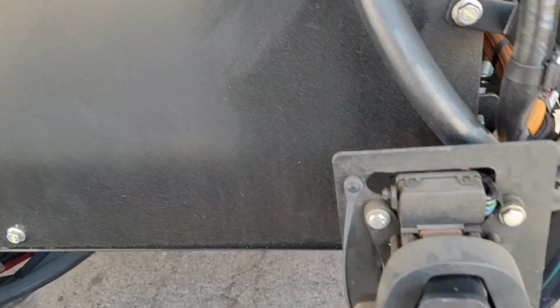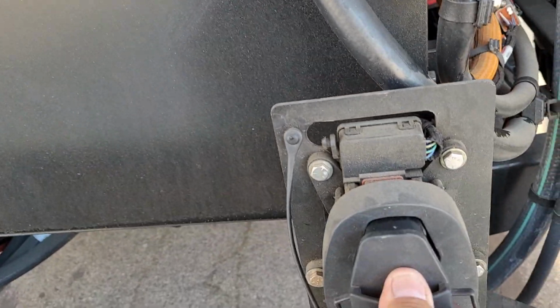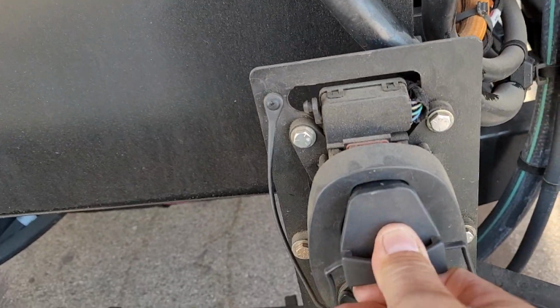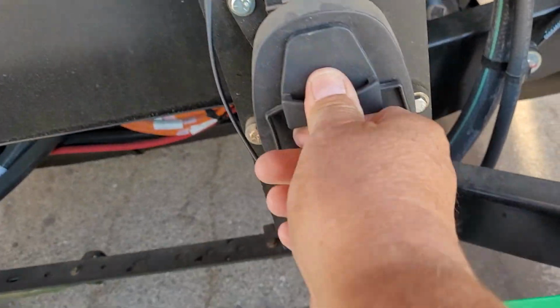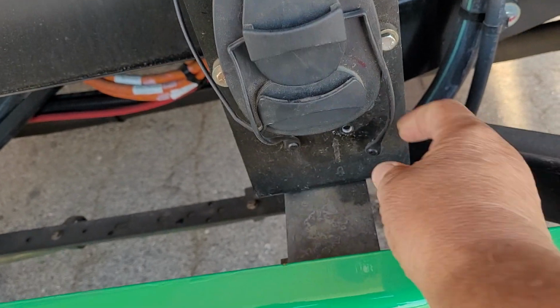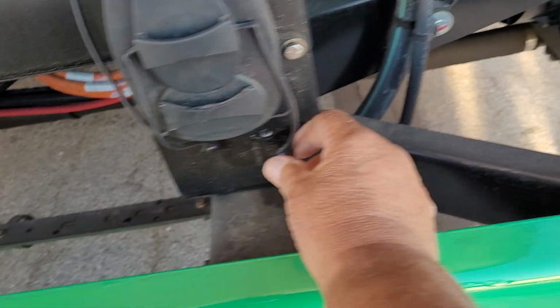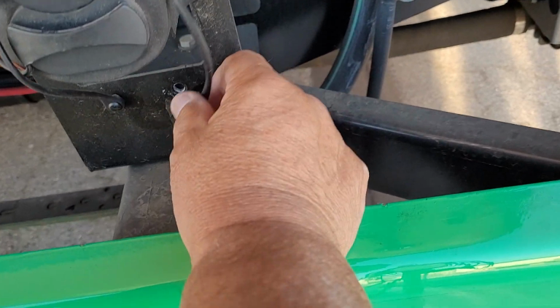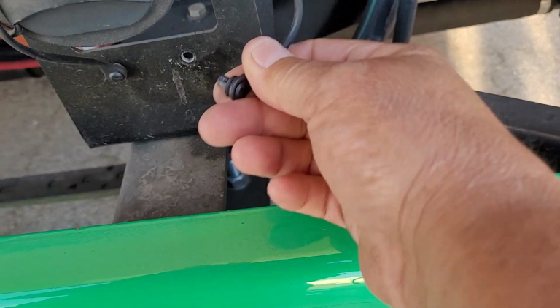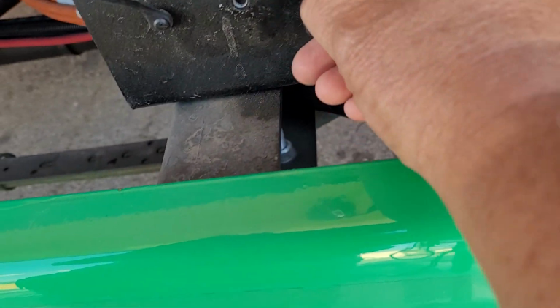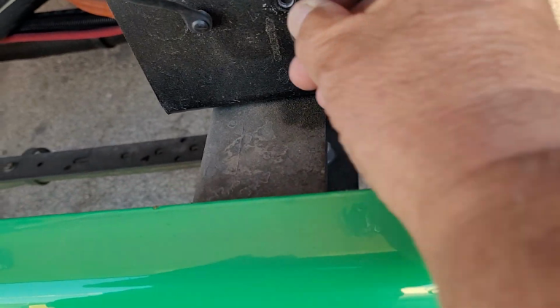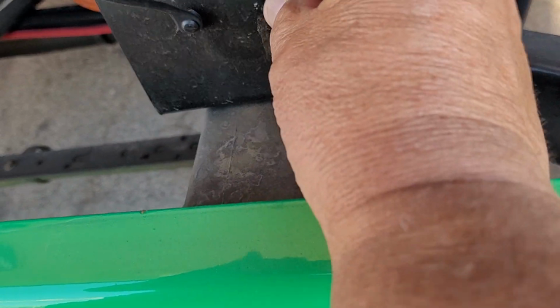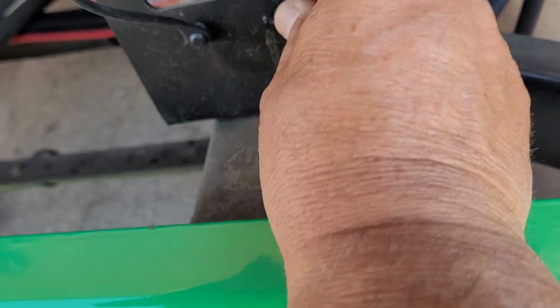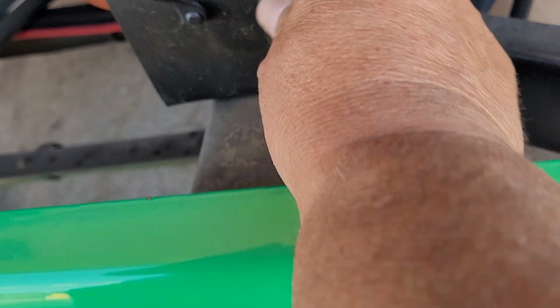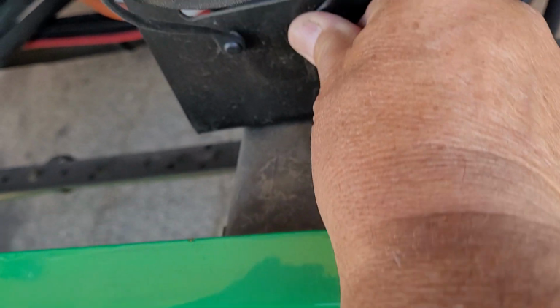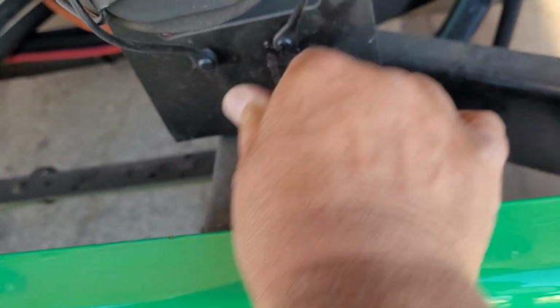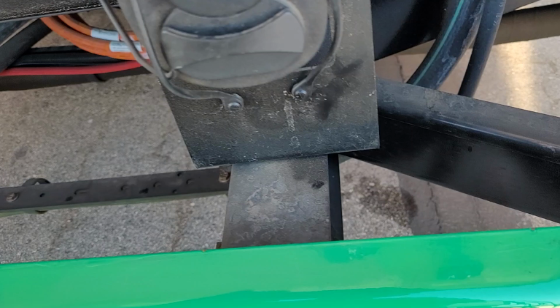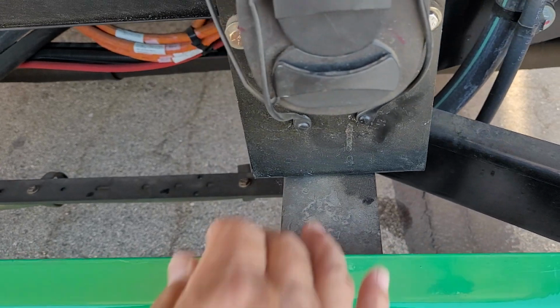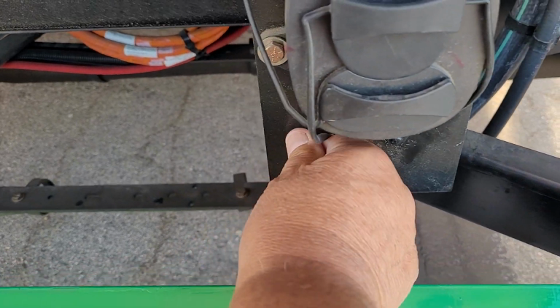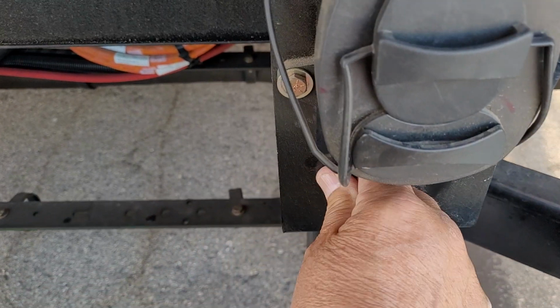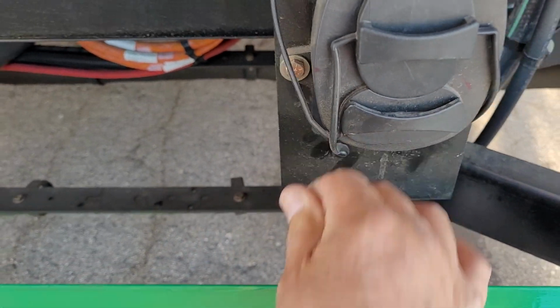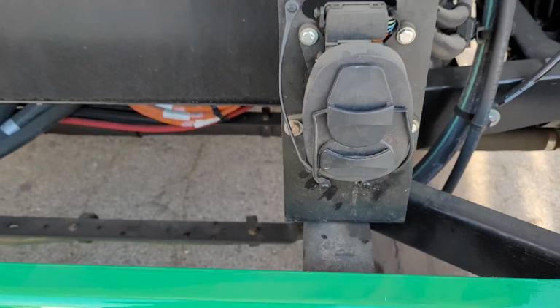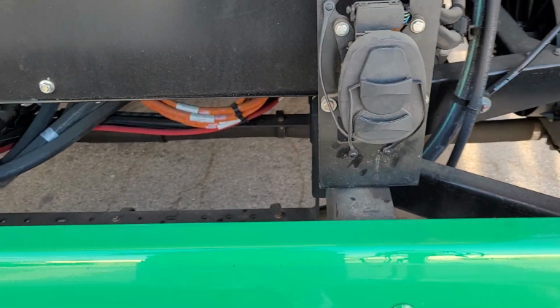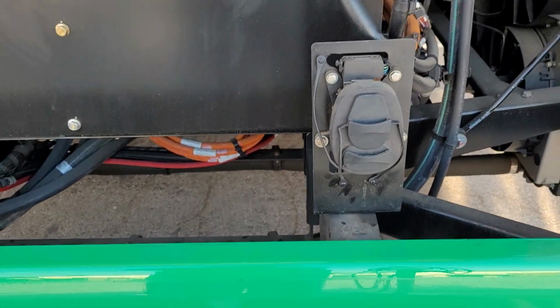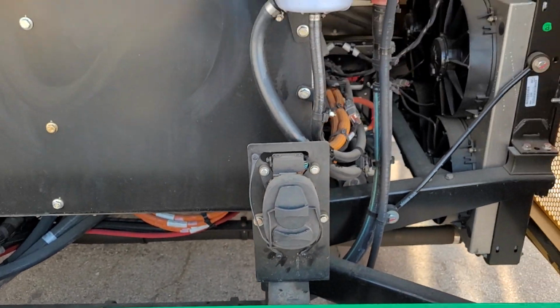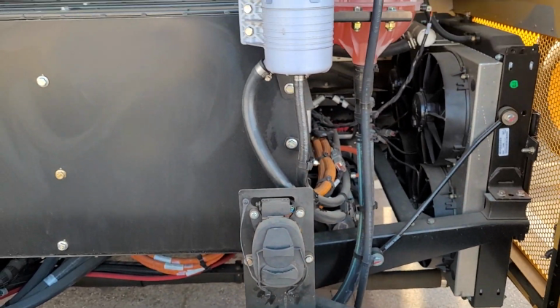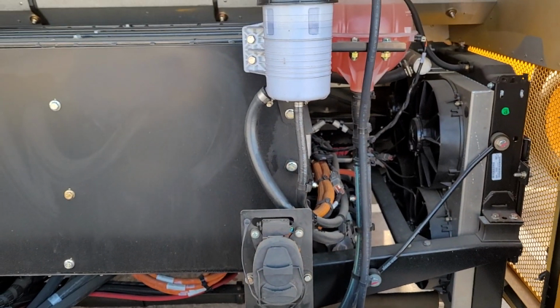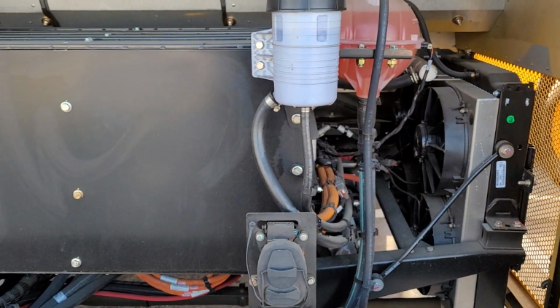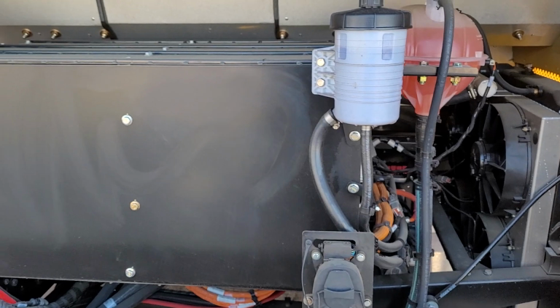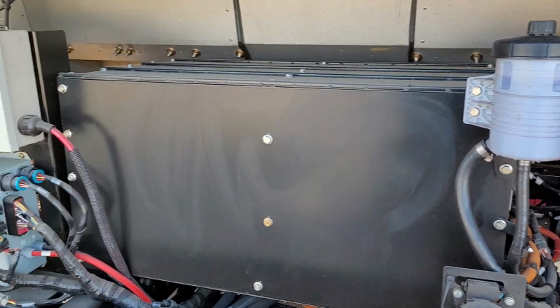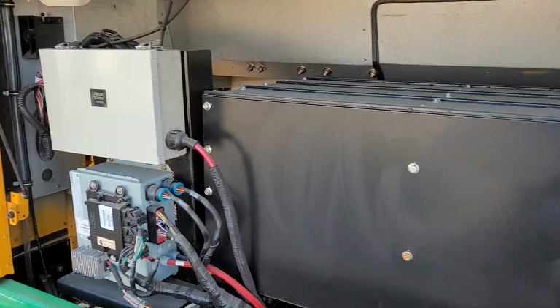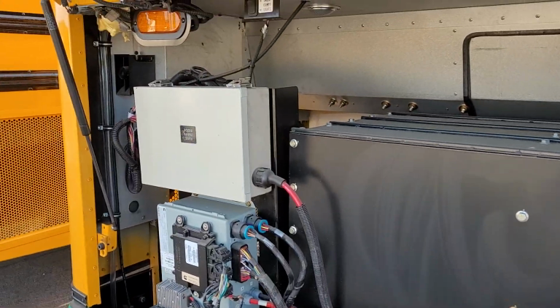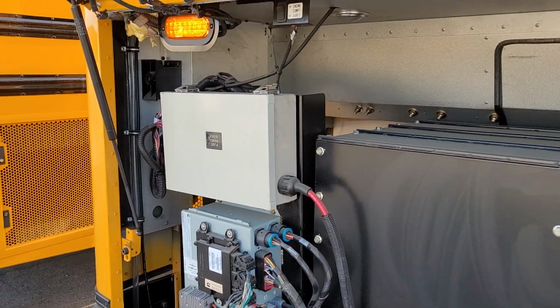You've got to come up with a better system because these things here keep on plugging. Here you have it — an engine compartment, more or less, of an electric bus.